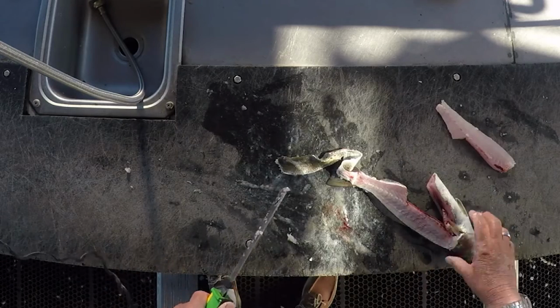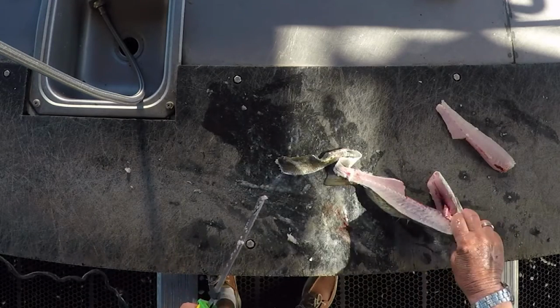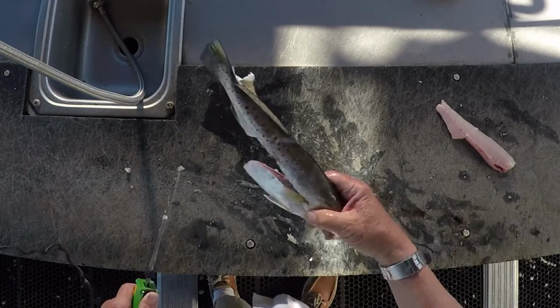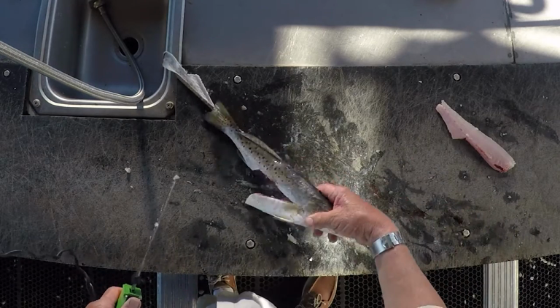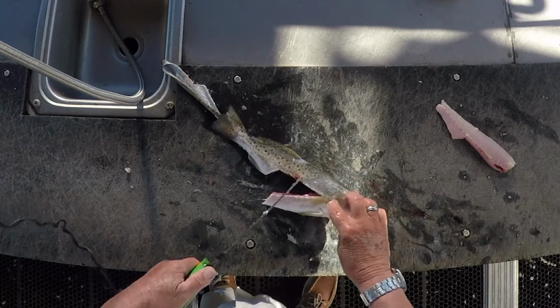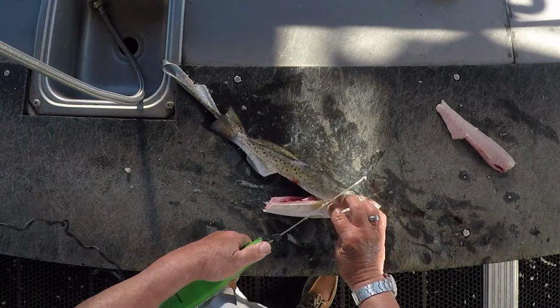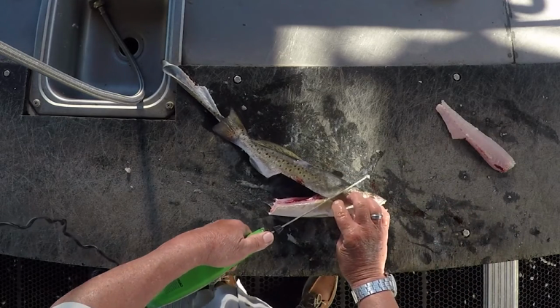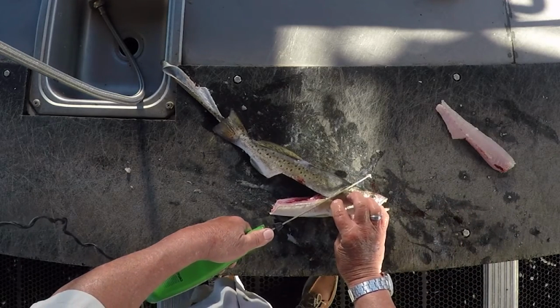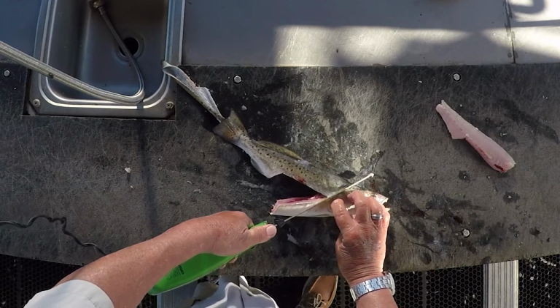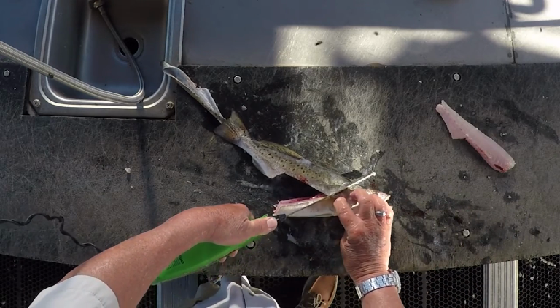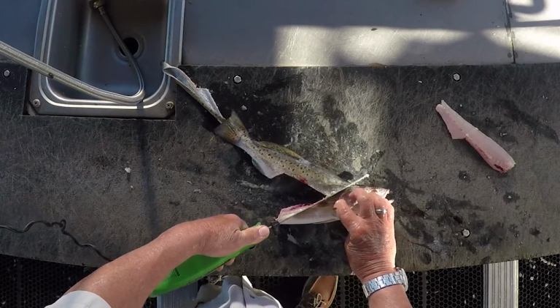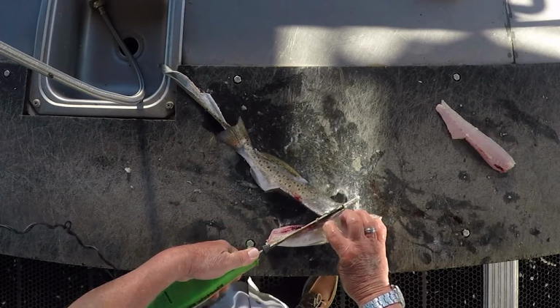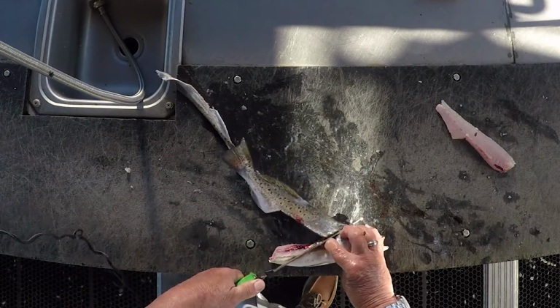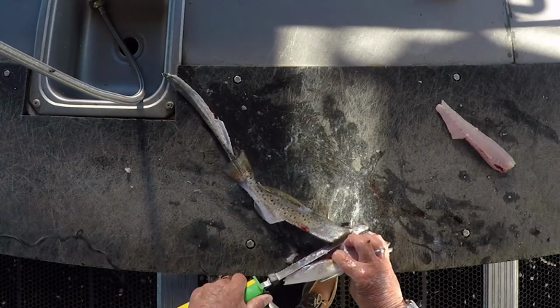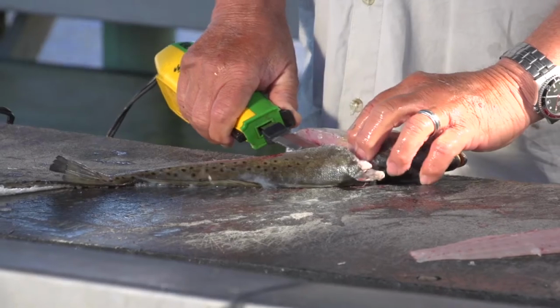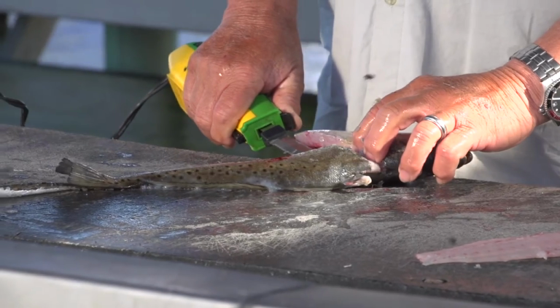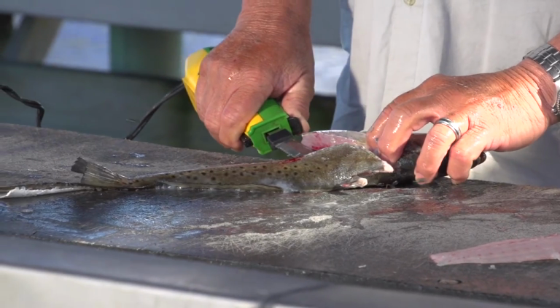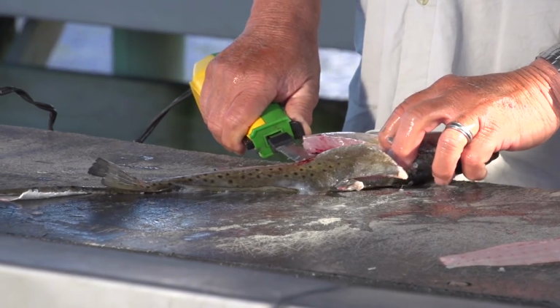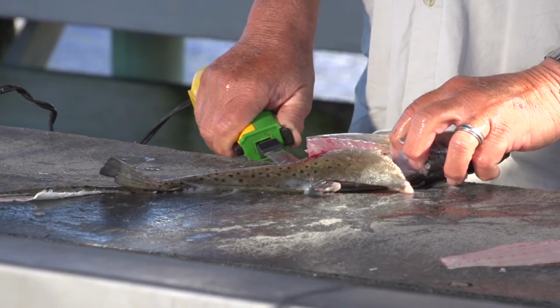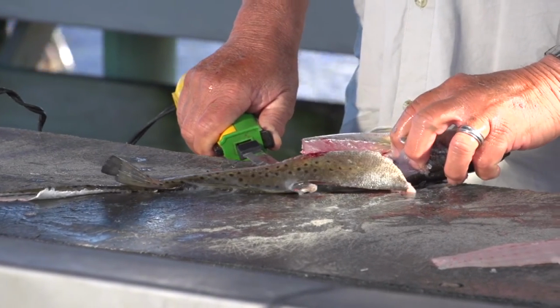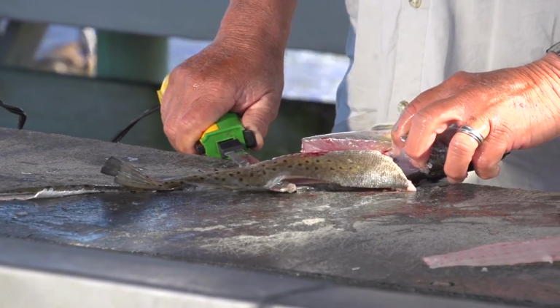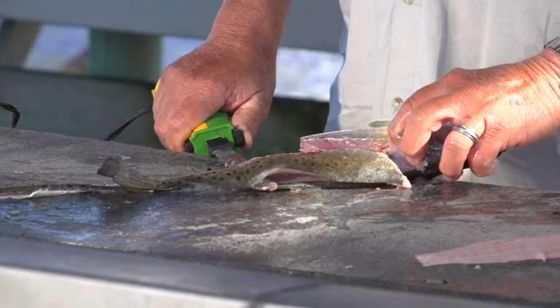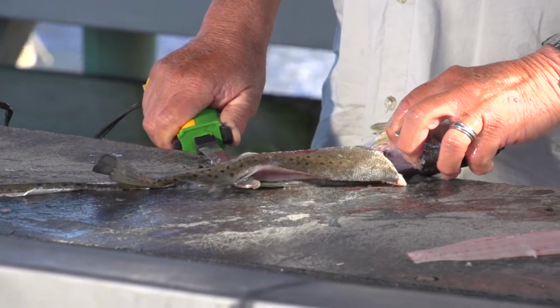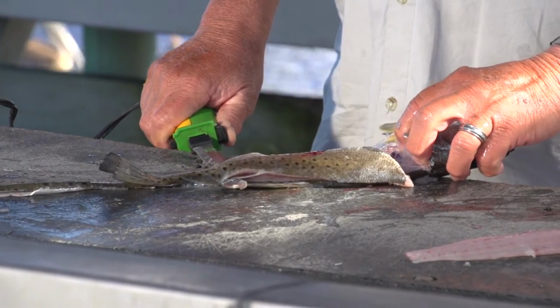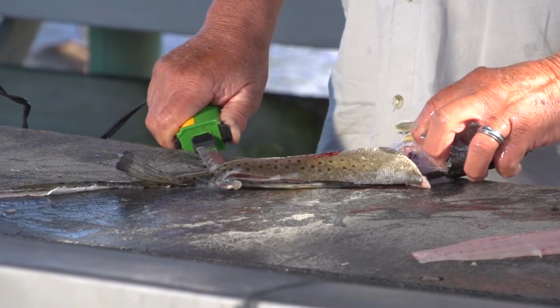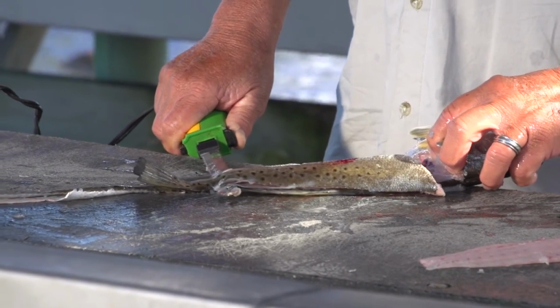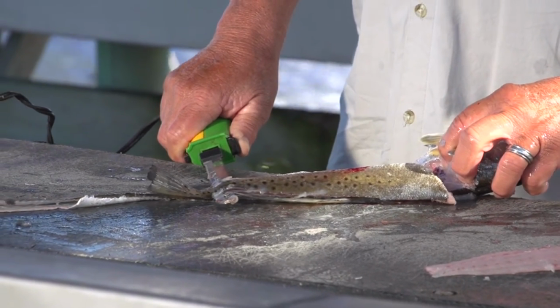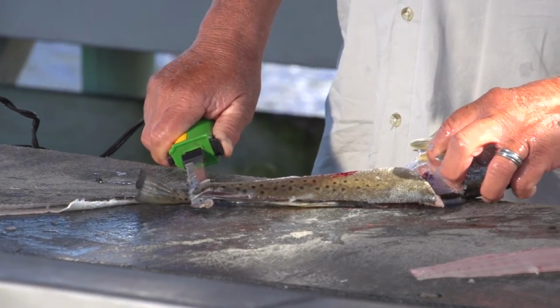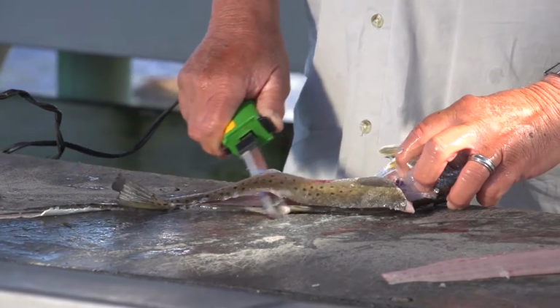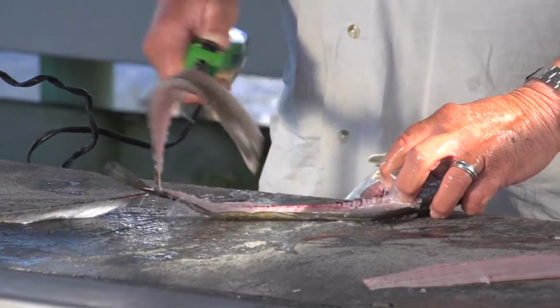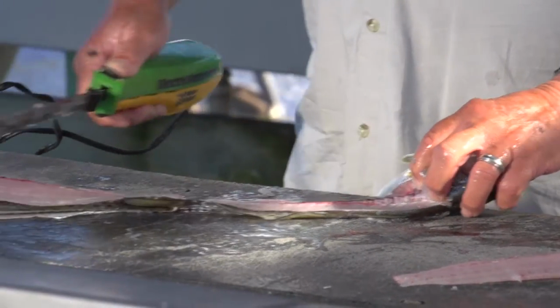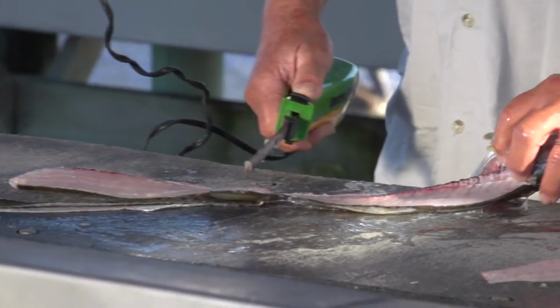We'll try it one more time on the other side. Little diagonal cut right behind the gills there, right along the backbone — all the way back here to the tail. Flip it over.